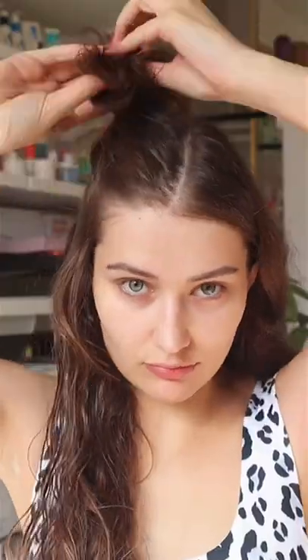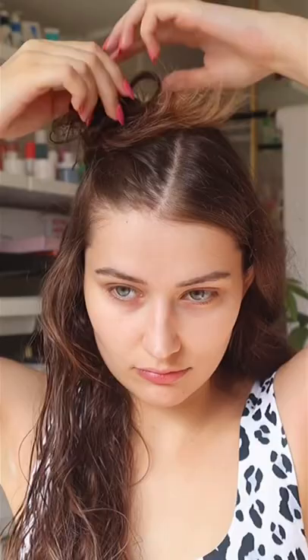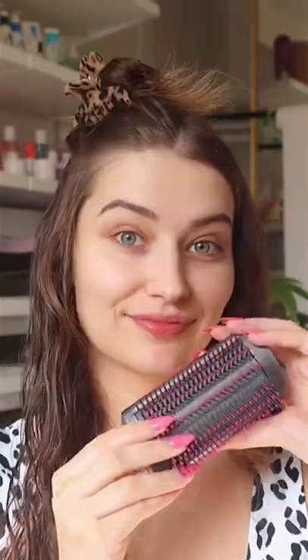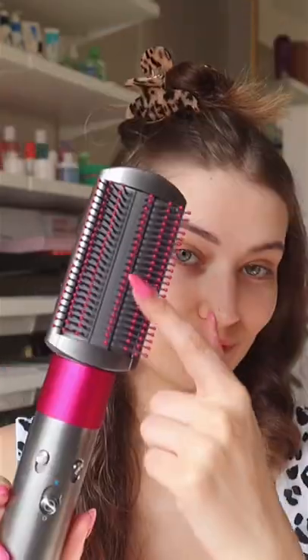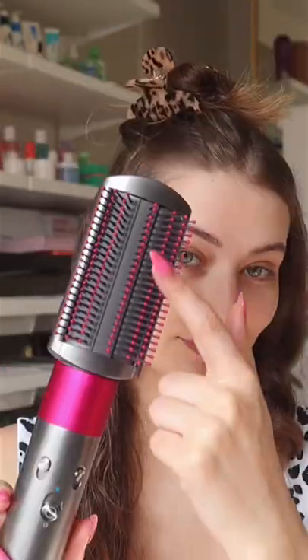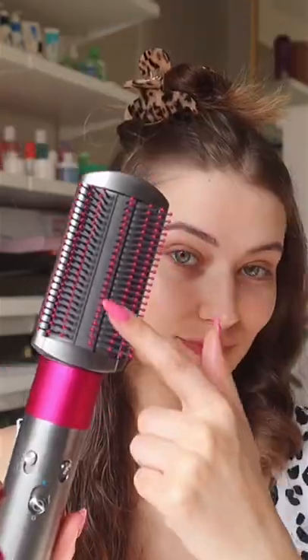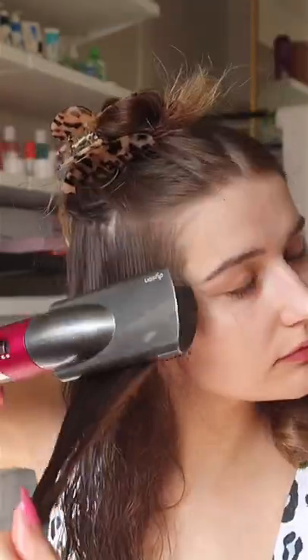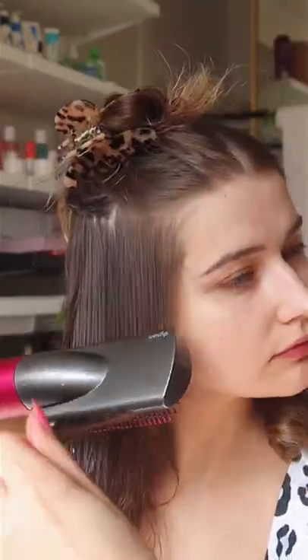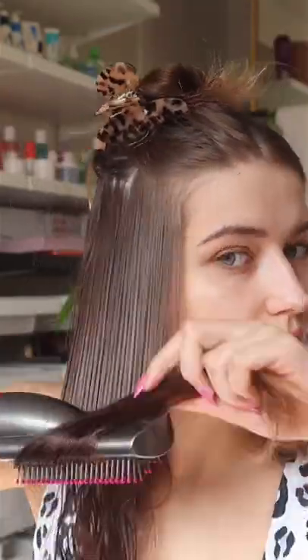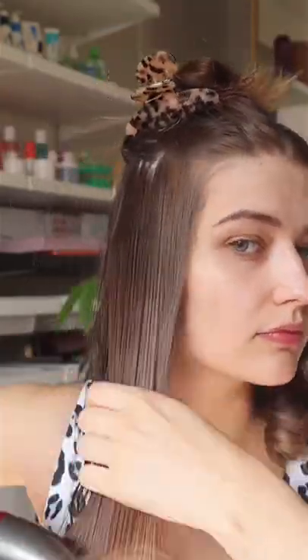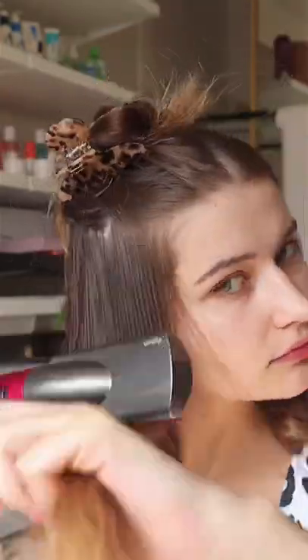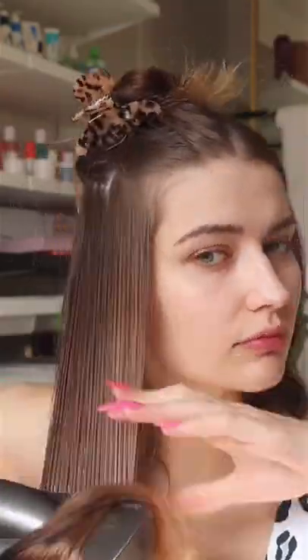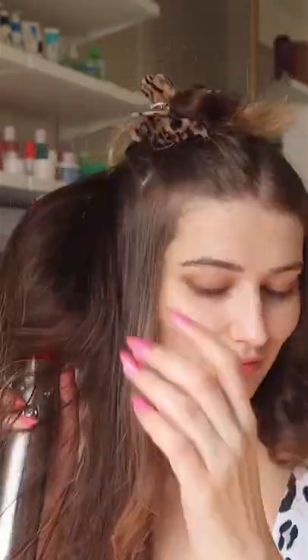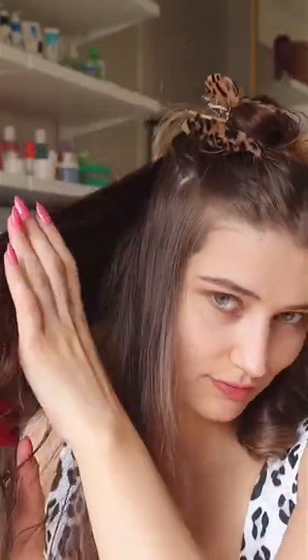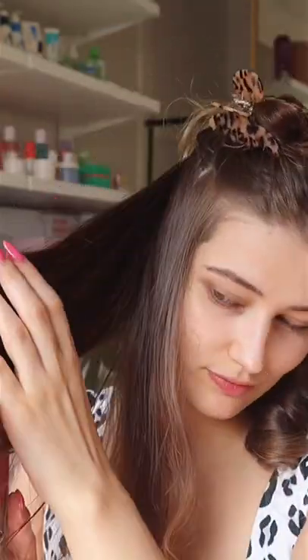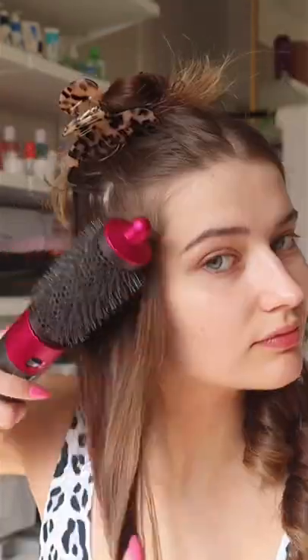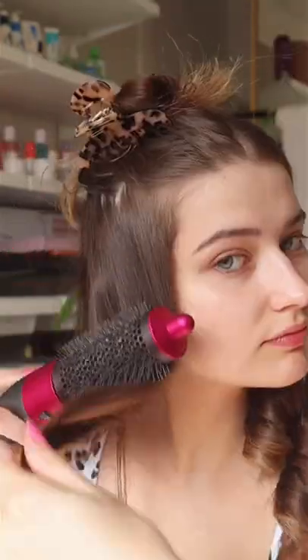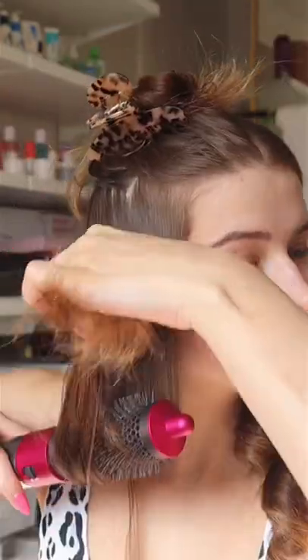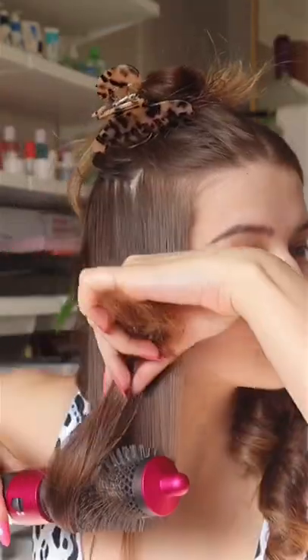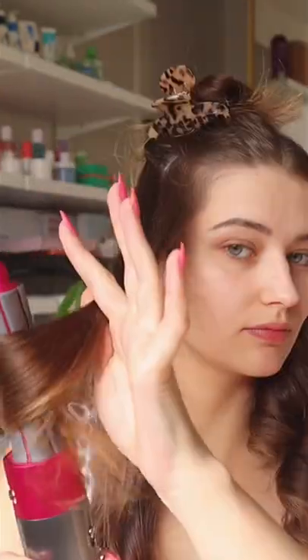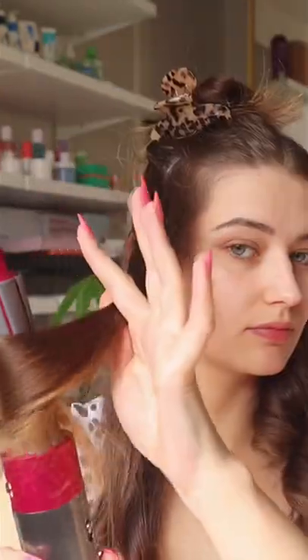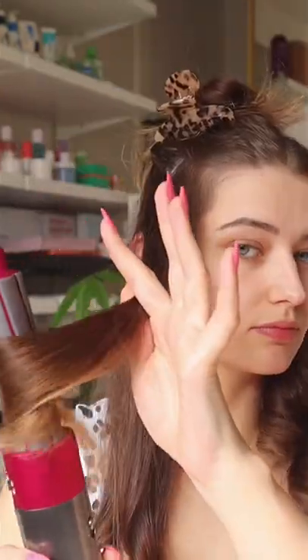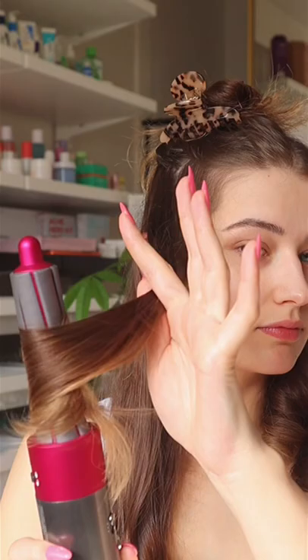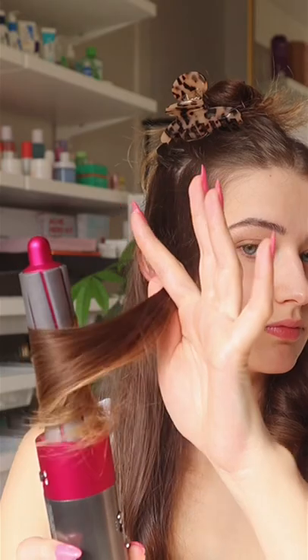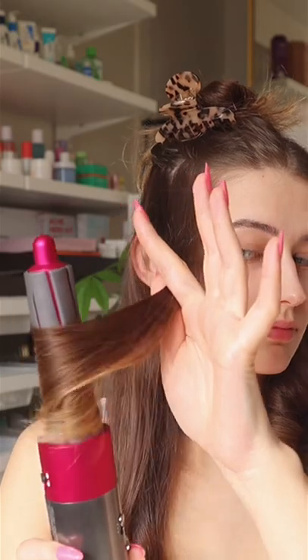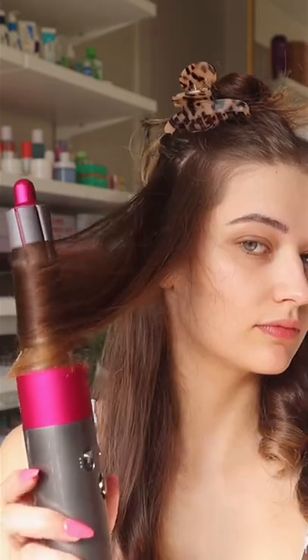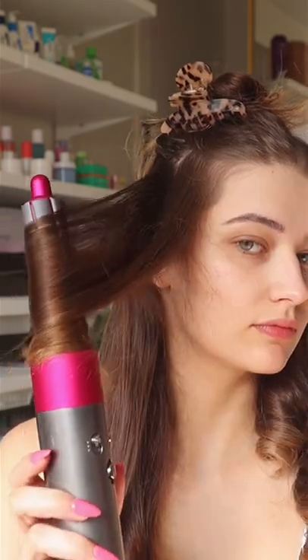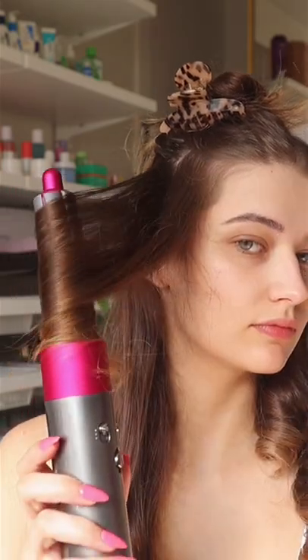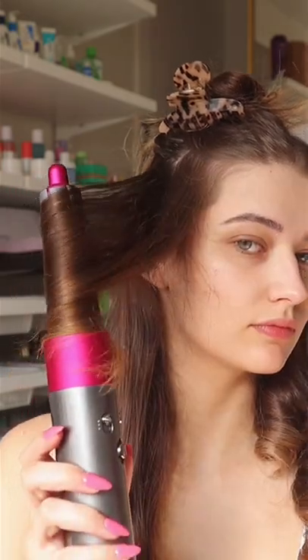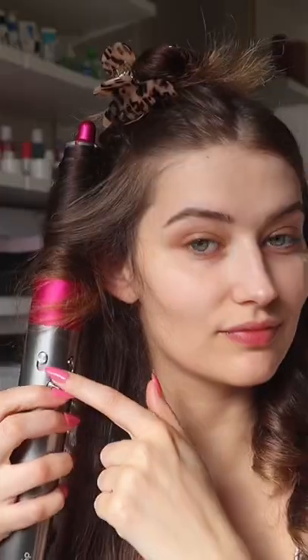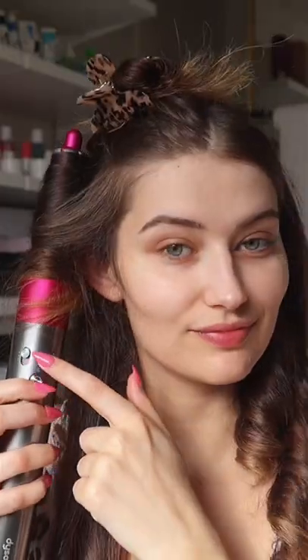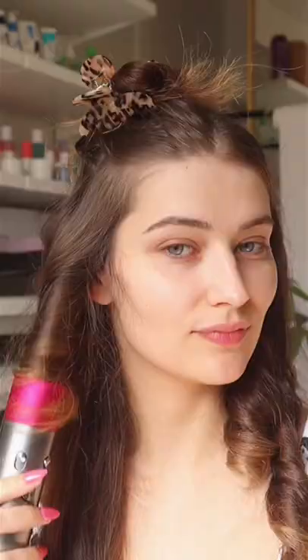On the good side, I'm going to section out my hair, use the smoothing brush to smooth out texture, then the round brush, and then use the cool shot button on the curling attachment so that it sets the curl in place.